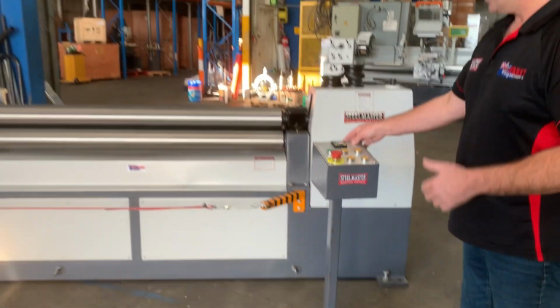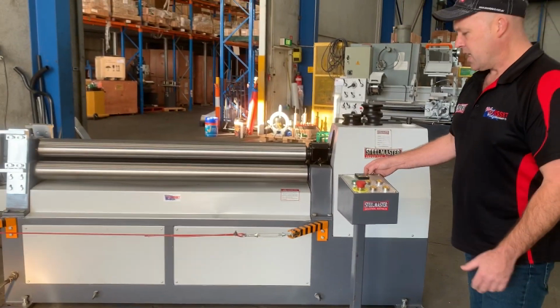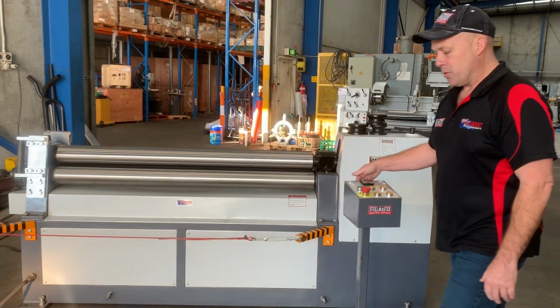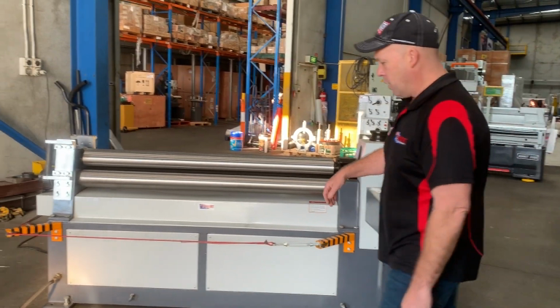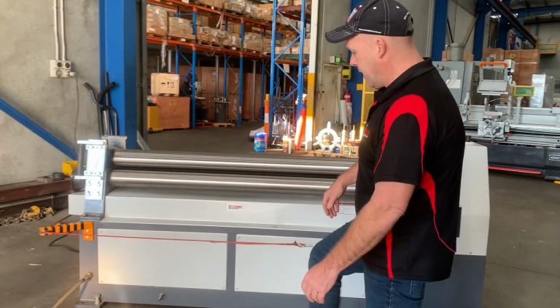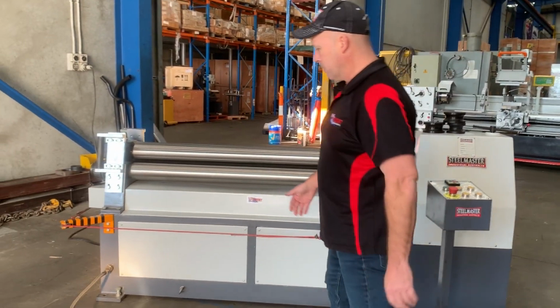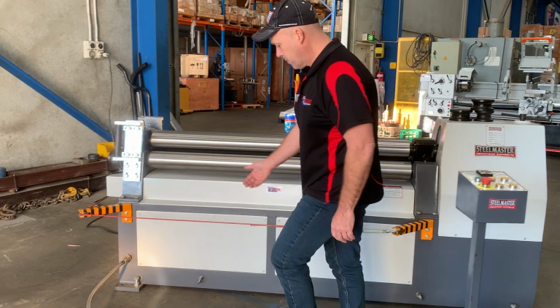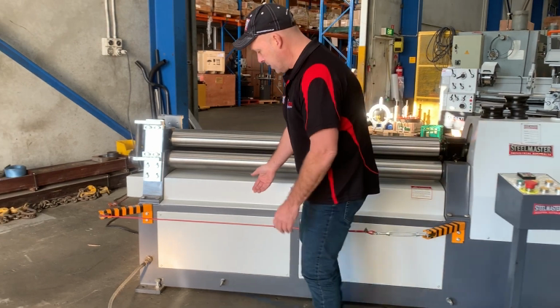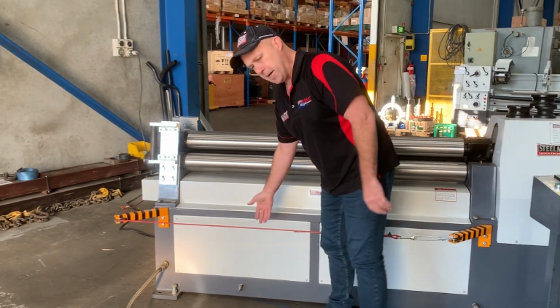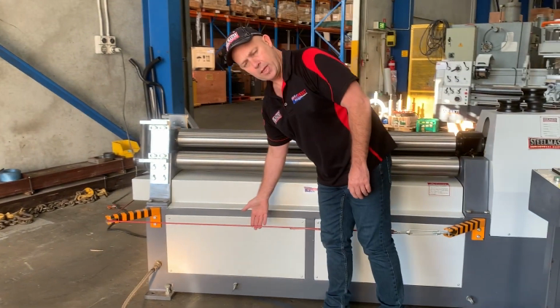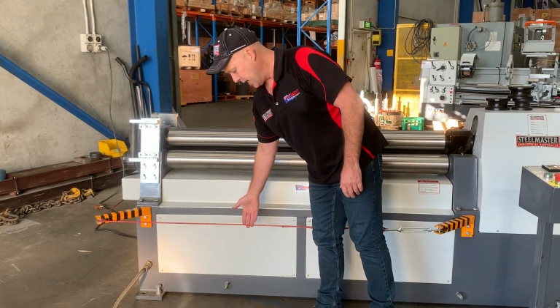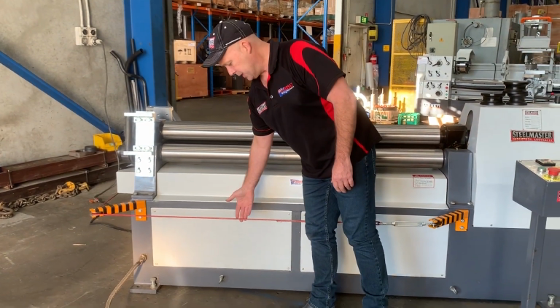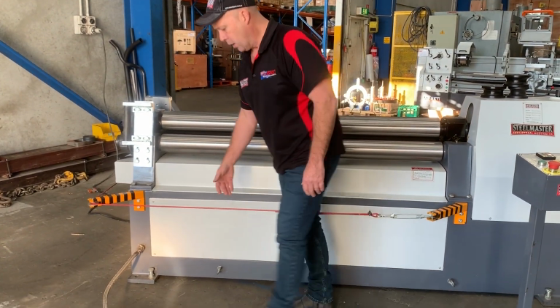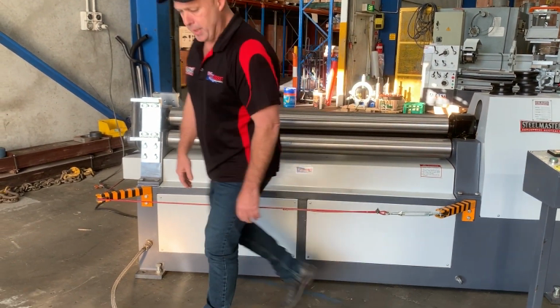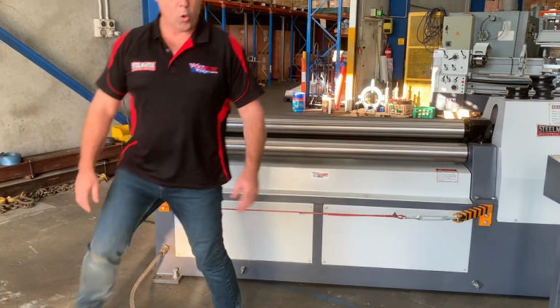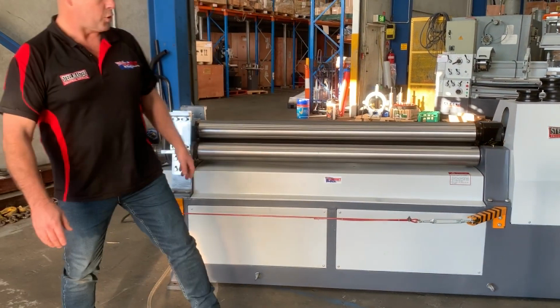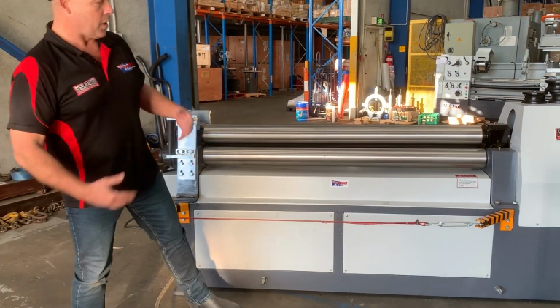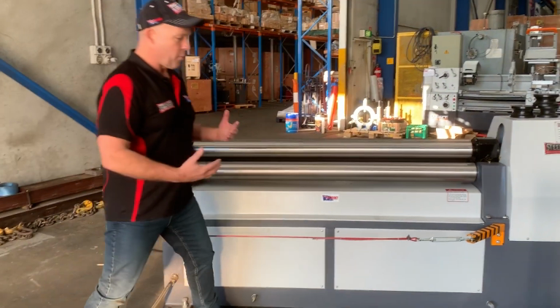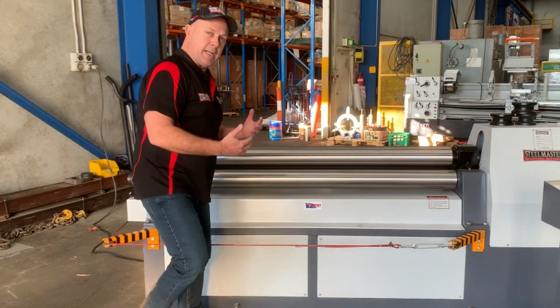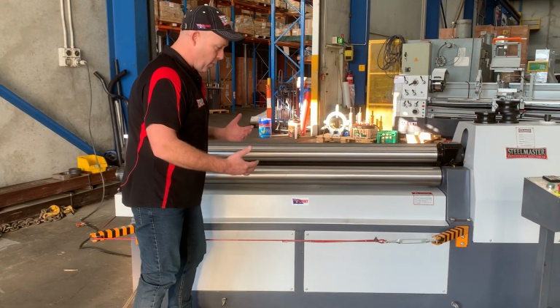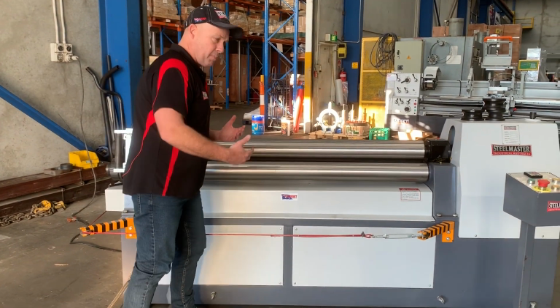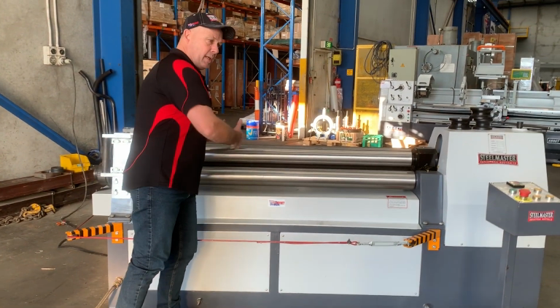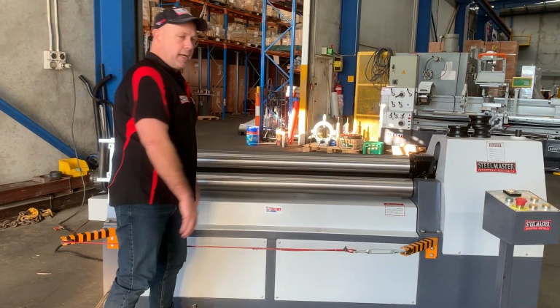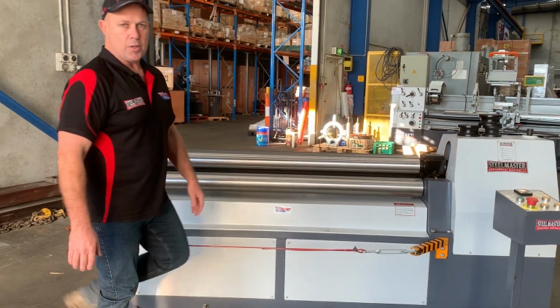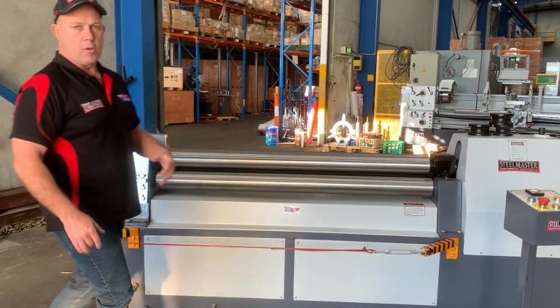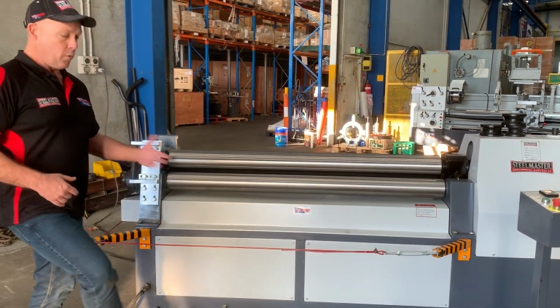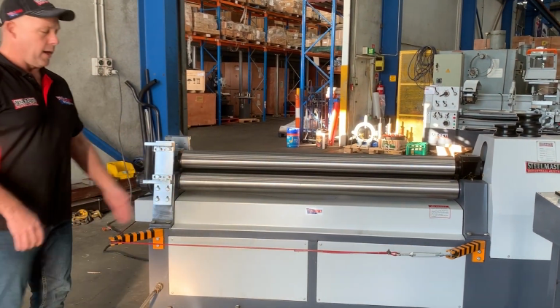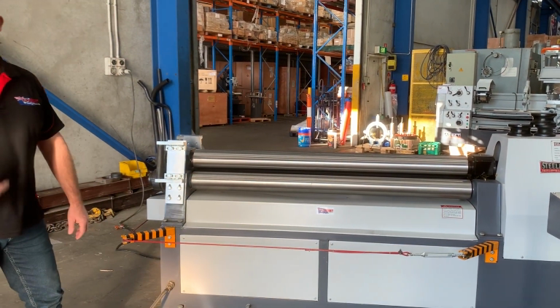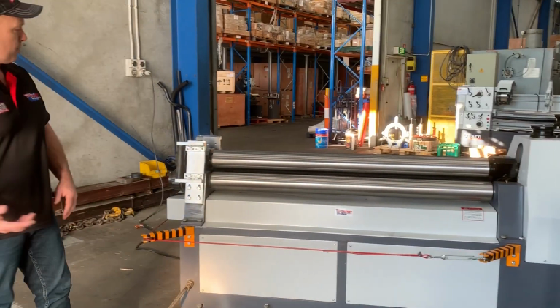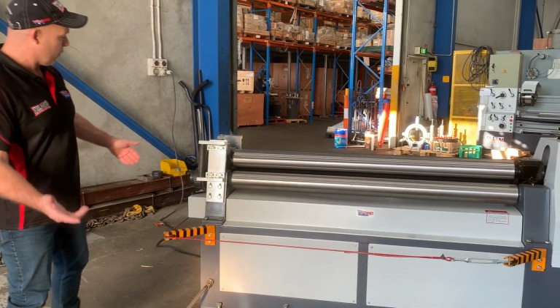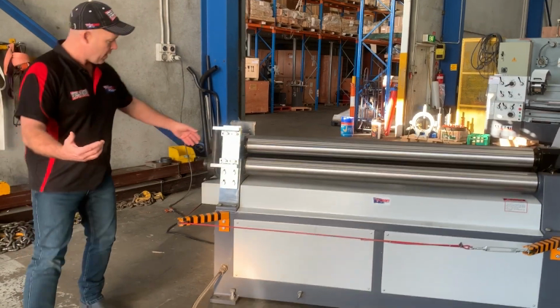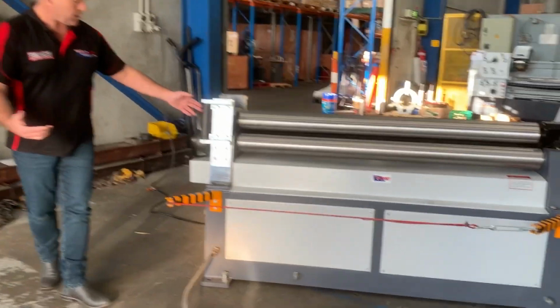Coming around the machine itself, we've got safety colour cables here all around the machine, so if it's operating and you need to stop it, simply lean against the cable or the wire and it cuts the machine off.